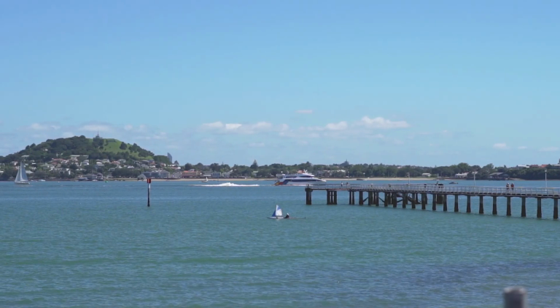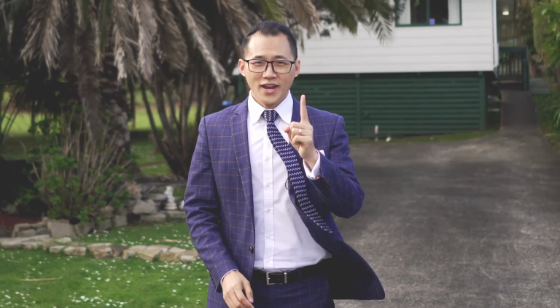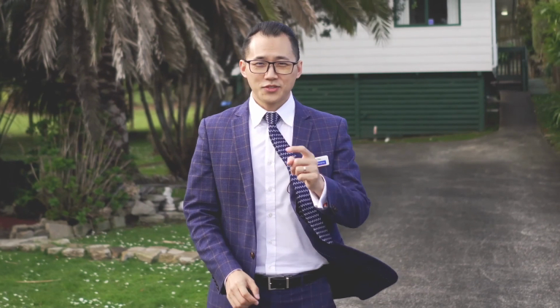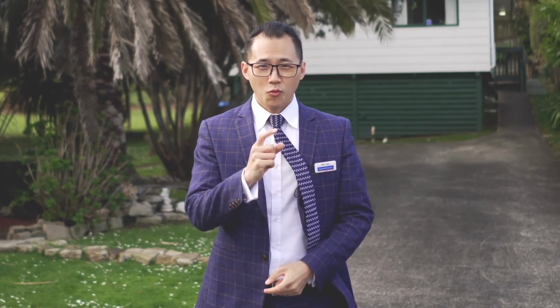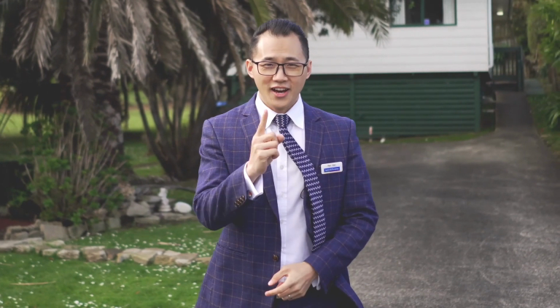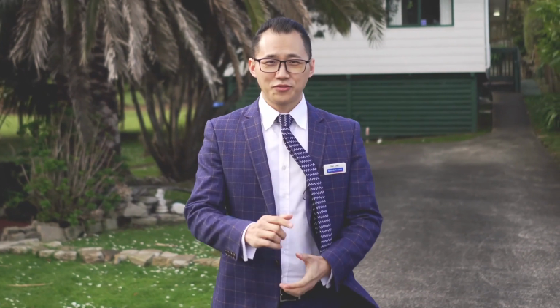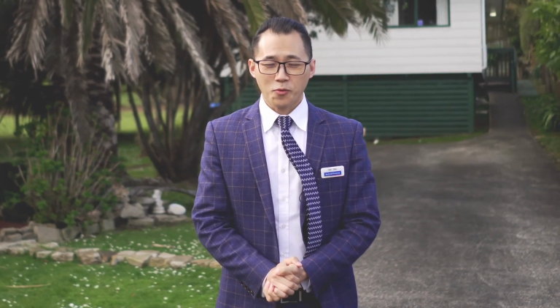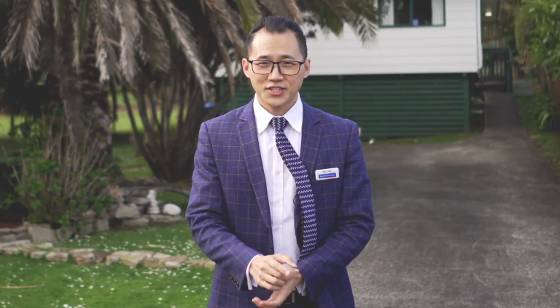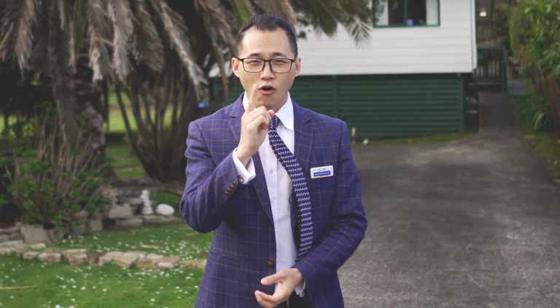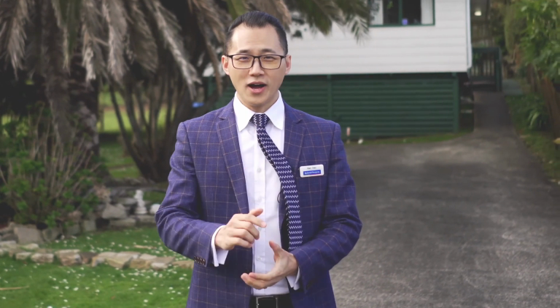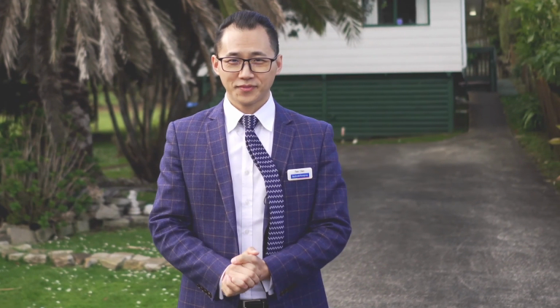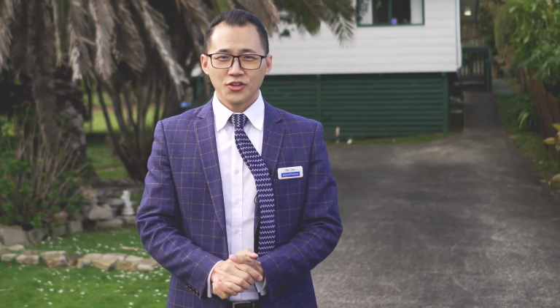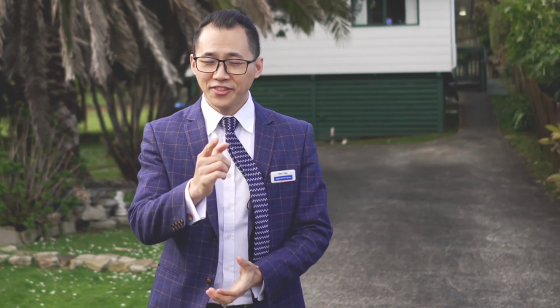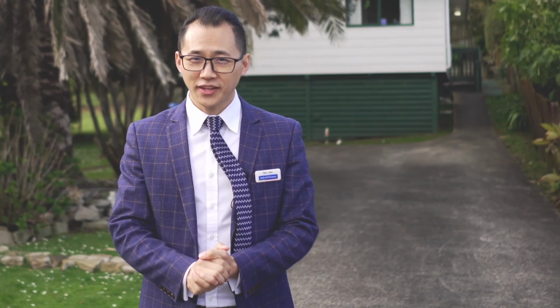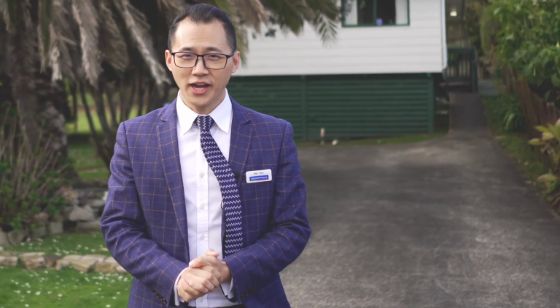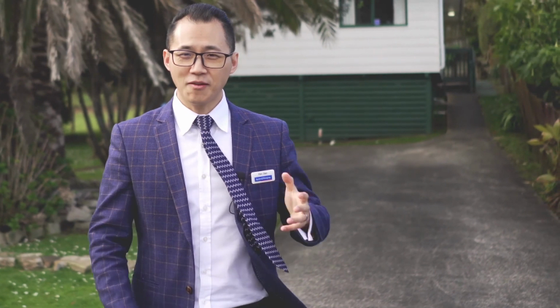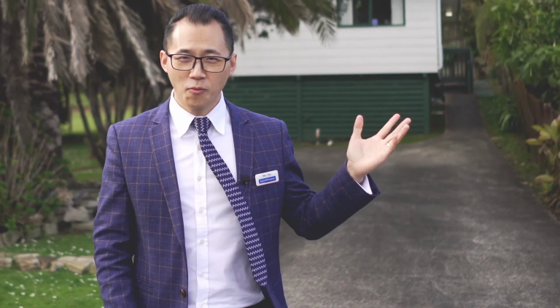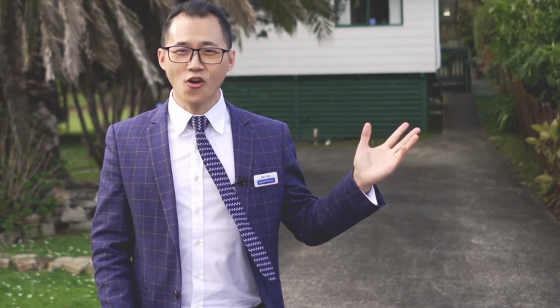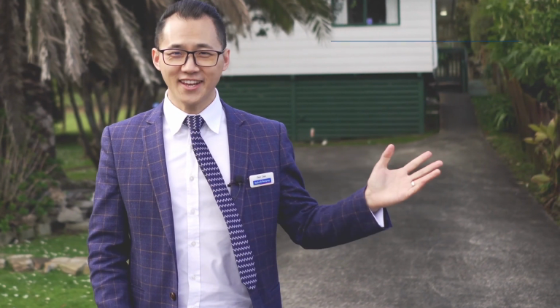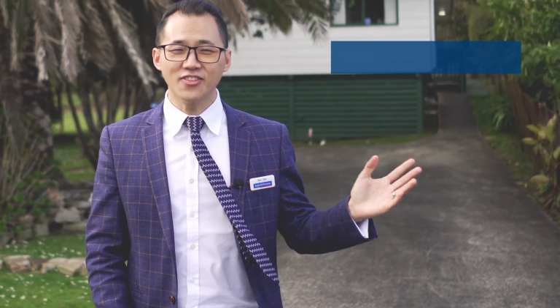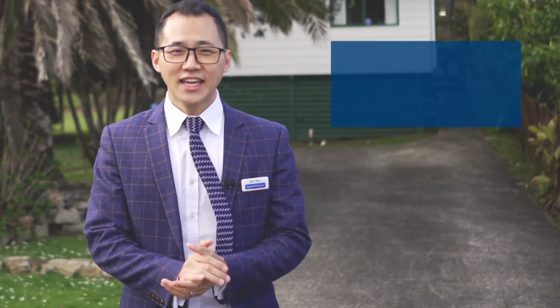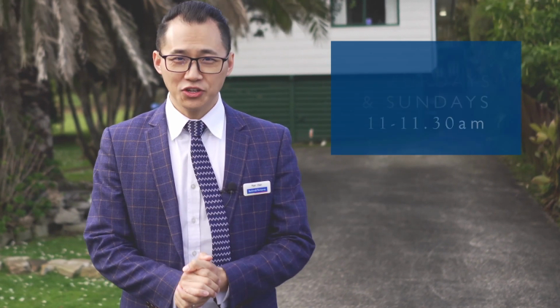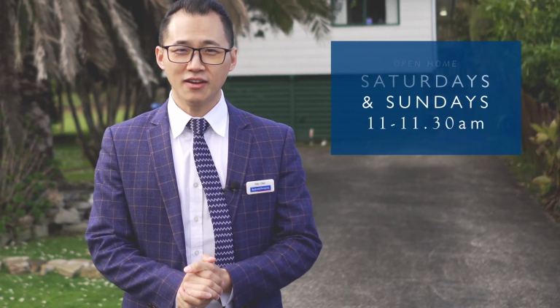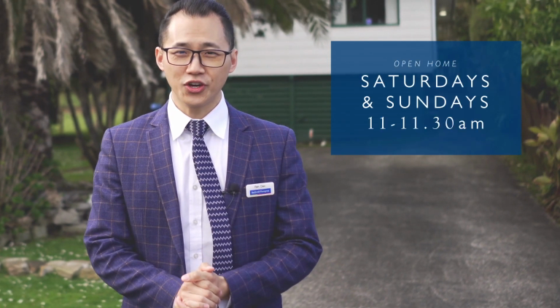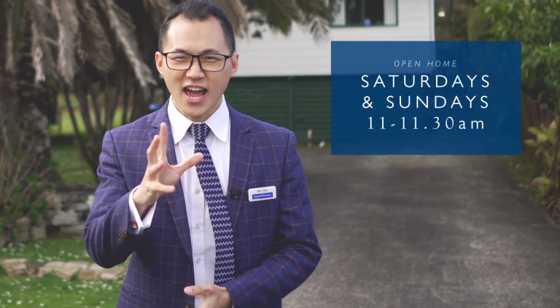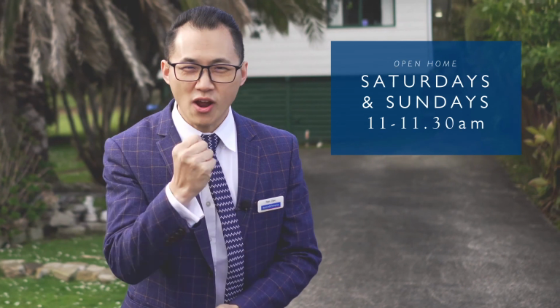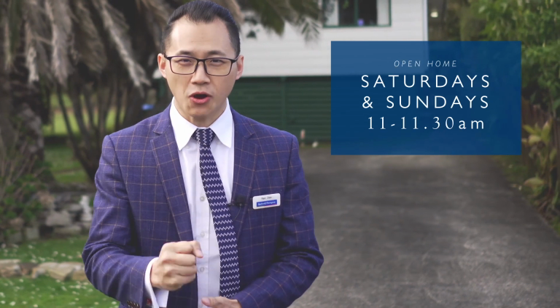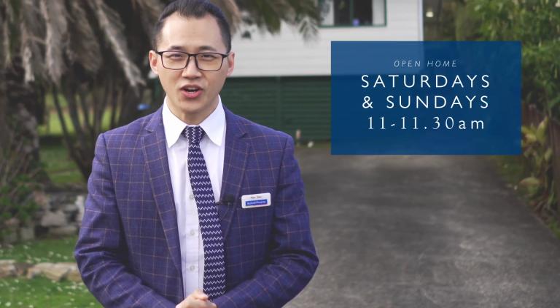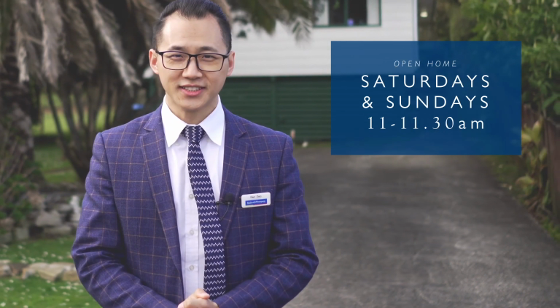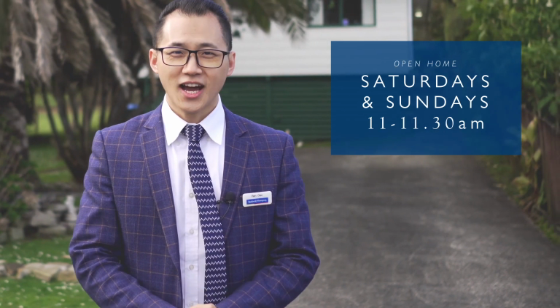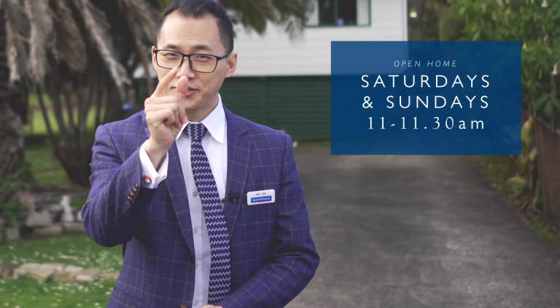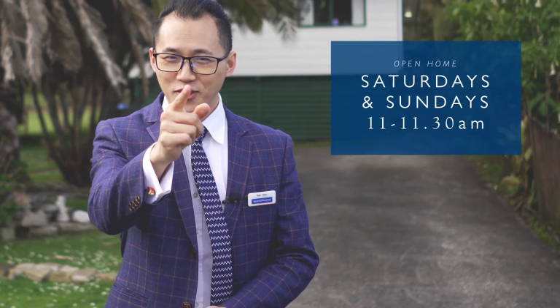One house, another house for the price of one. Don't let this one get away. Come to my open home on Saturday and Sunday, 11 to 11:30, and grab this opportunity. I will see you there.